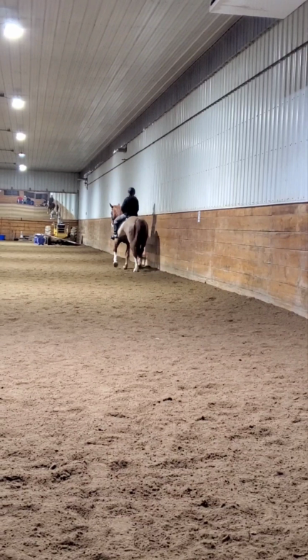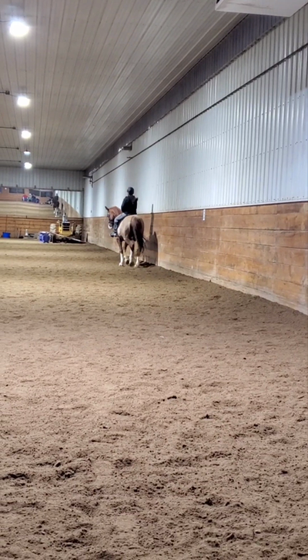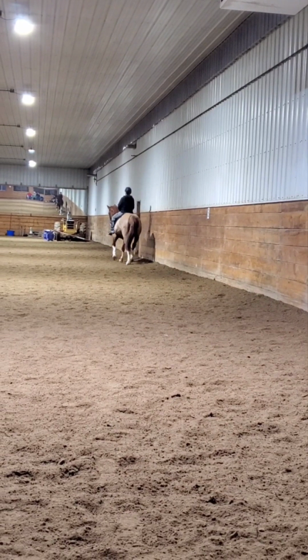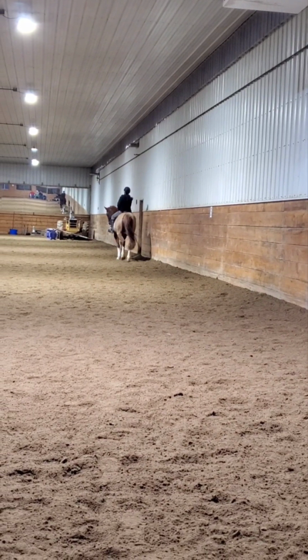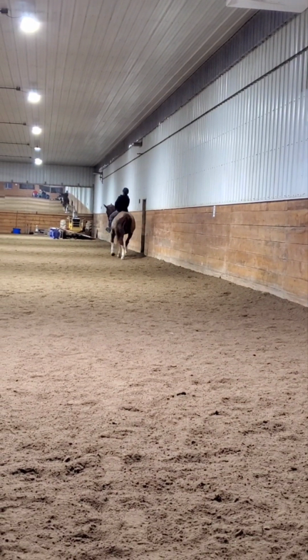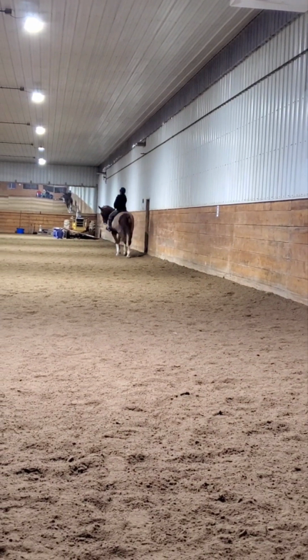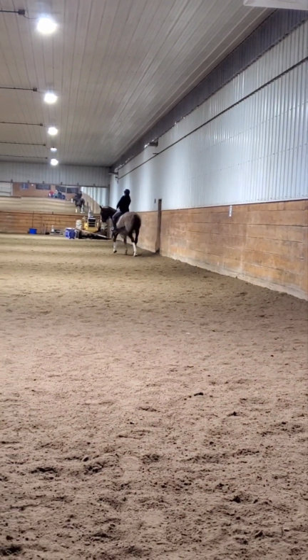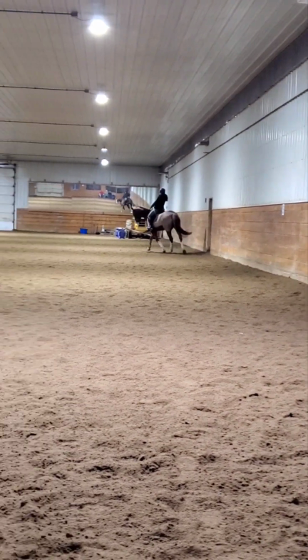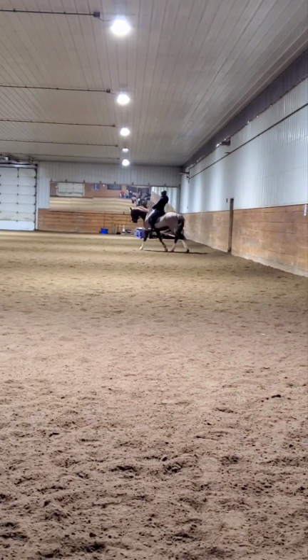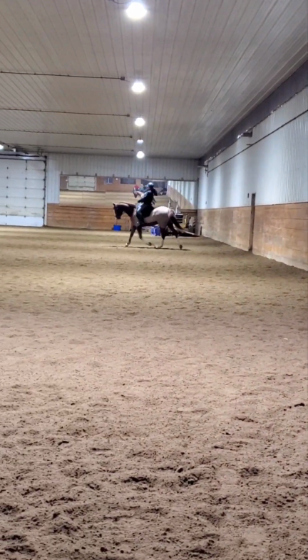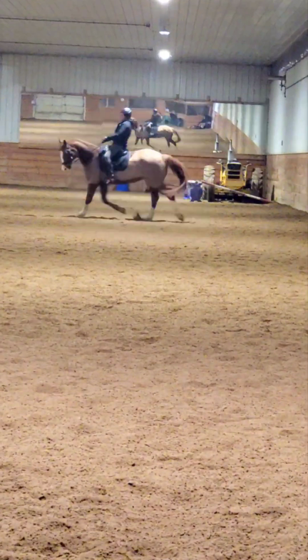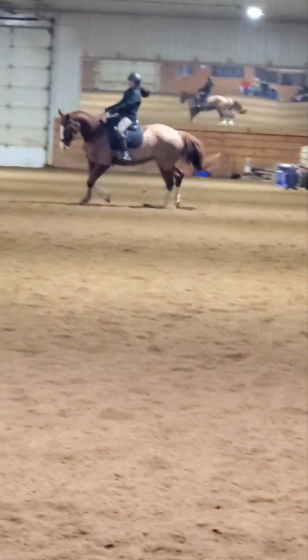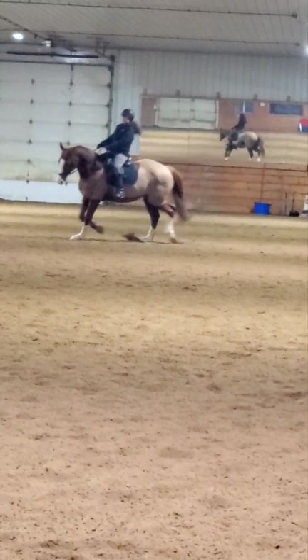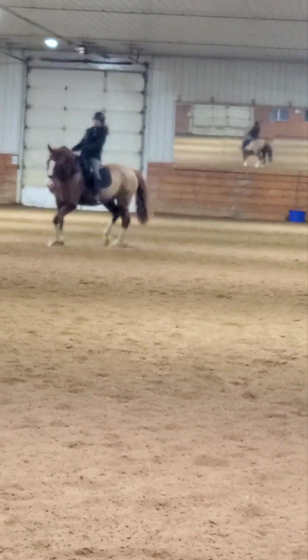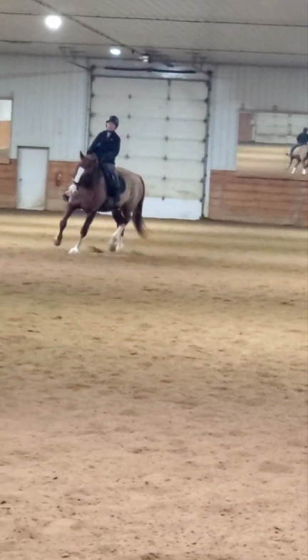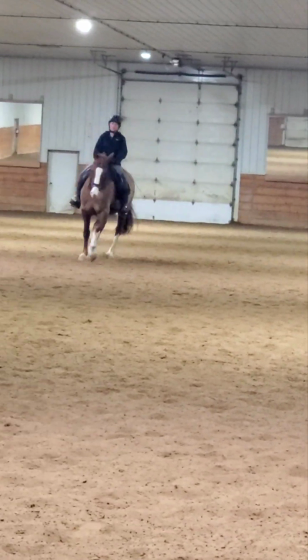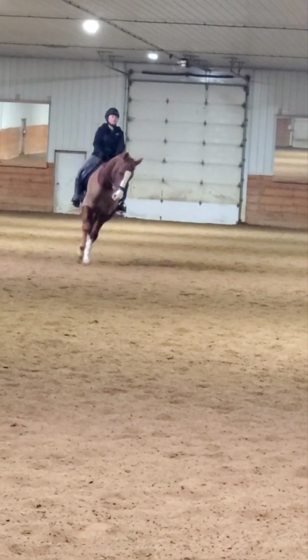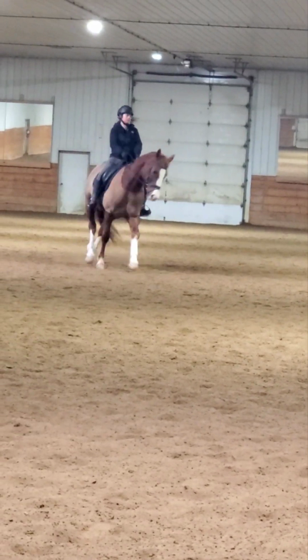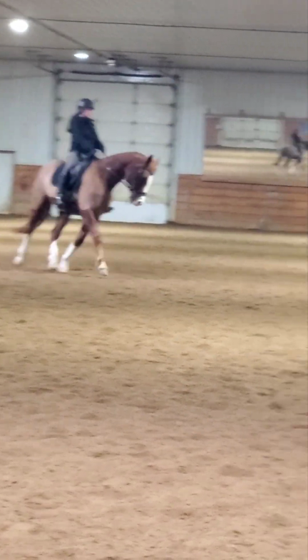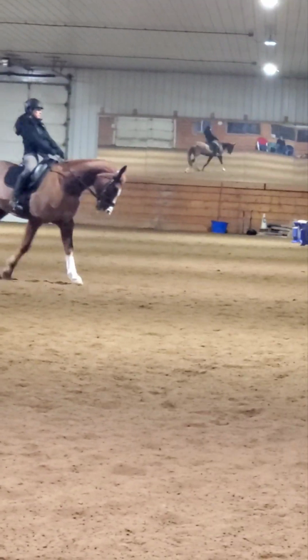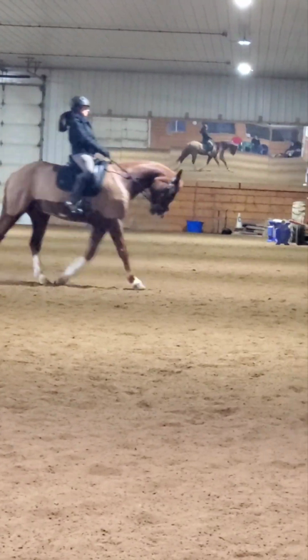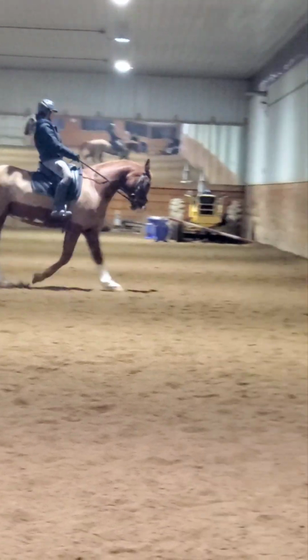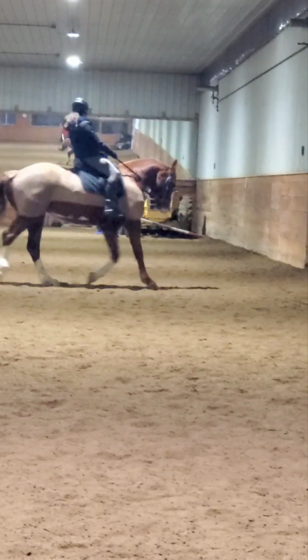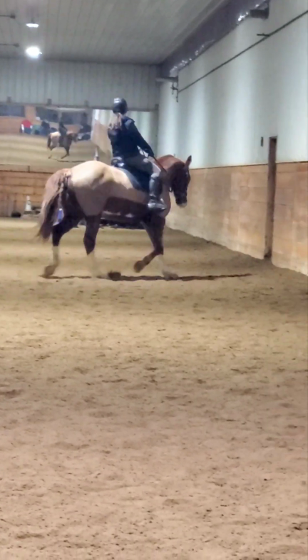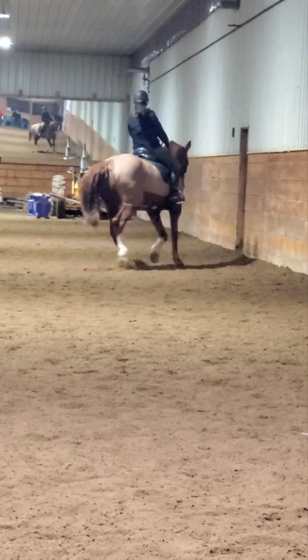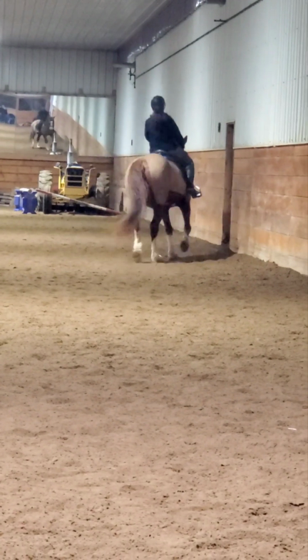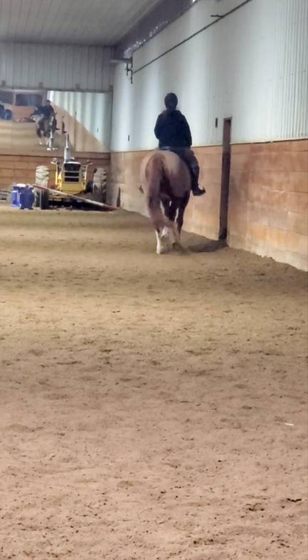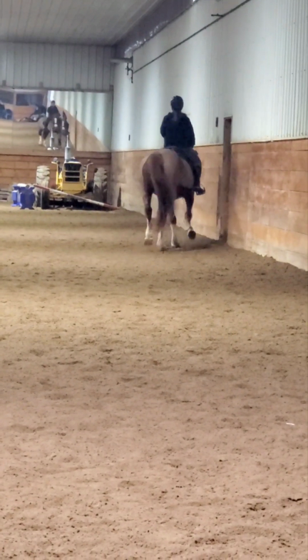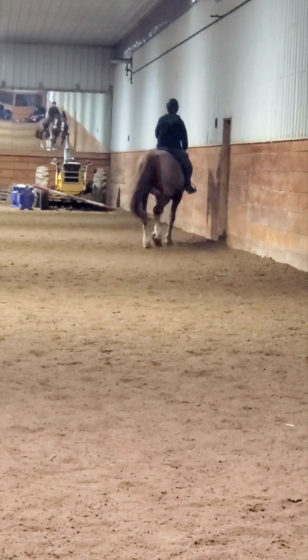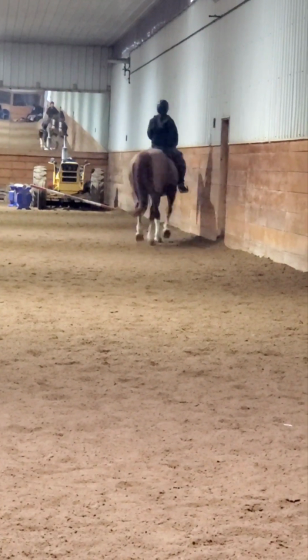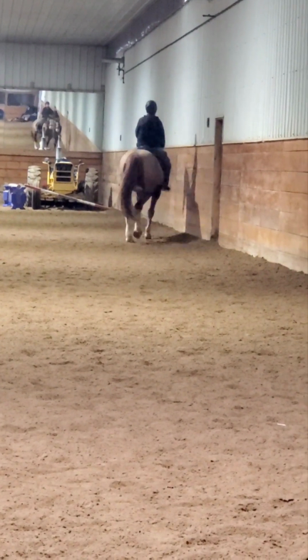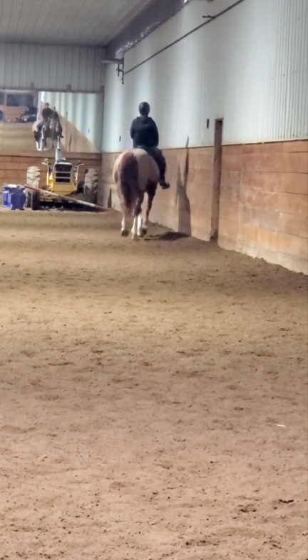And ten meter circle. Turn the shoulder. Right half up, give left rein. Give, retake. Give, retake. Fluff, fluff. Give, retake. Fluff, fluff. And then haunches-in — sorry, I didn't tell you there. Good job. Look at that — made it happen.